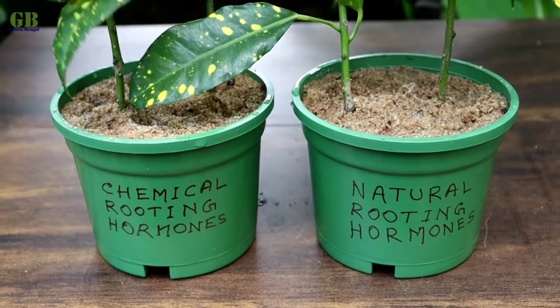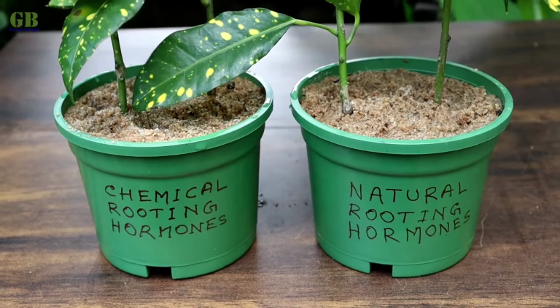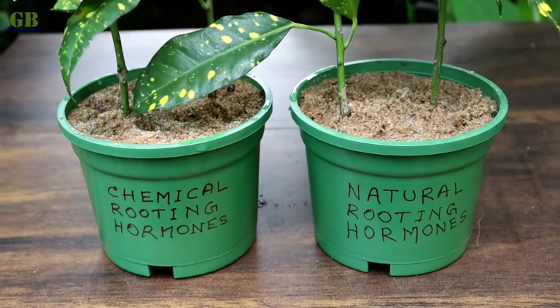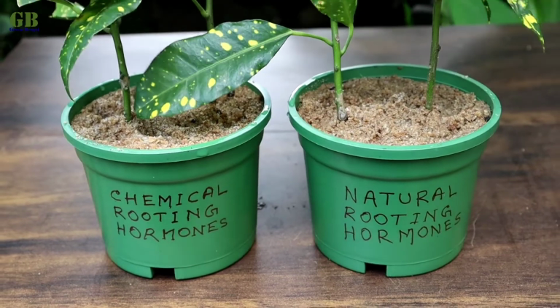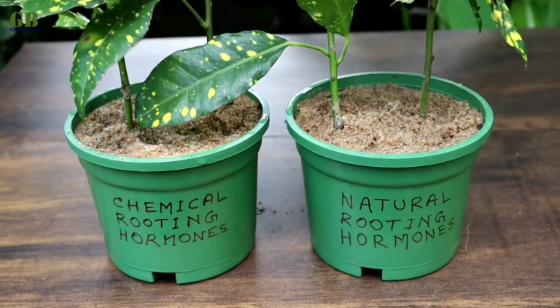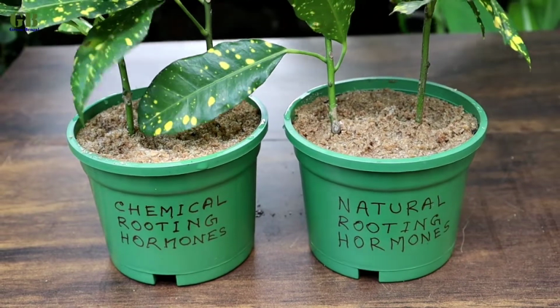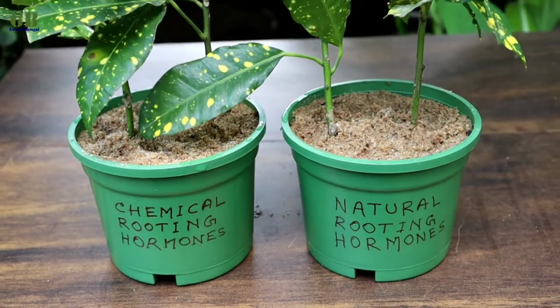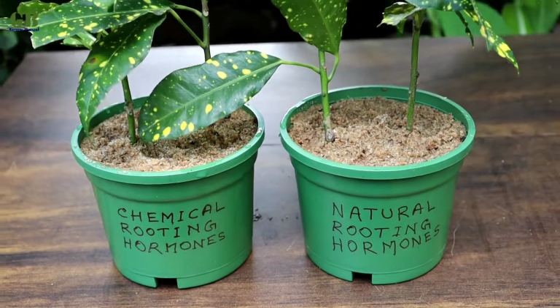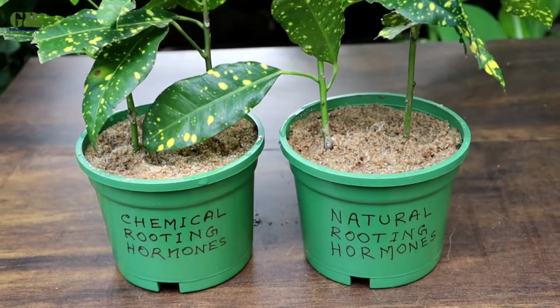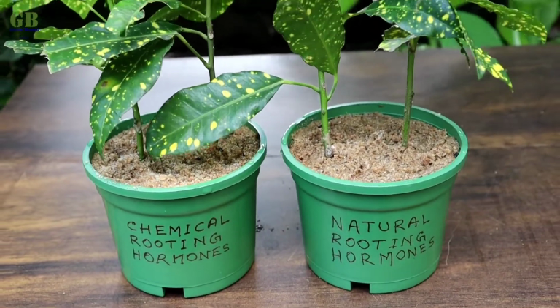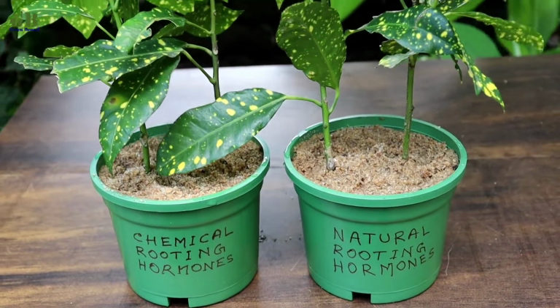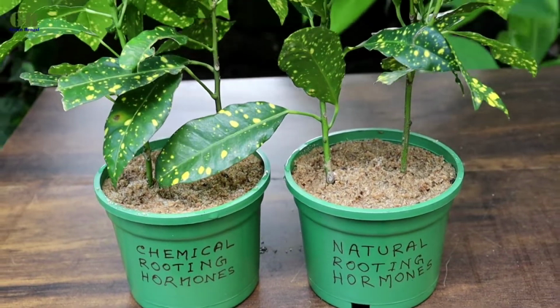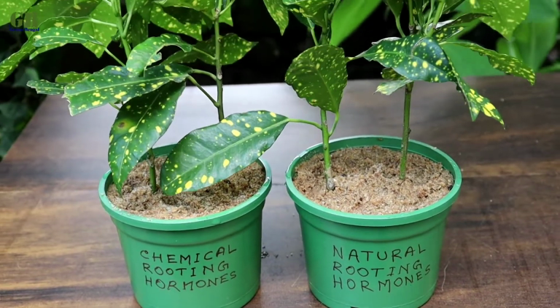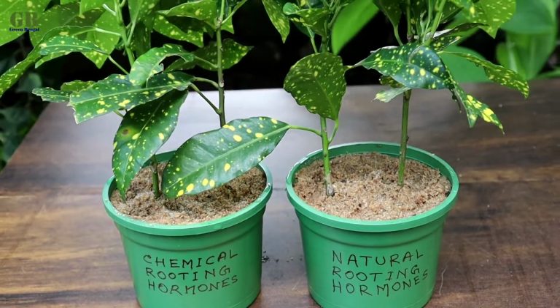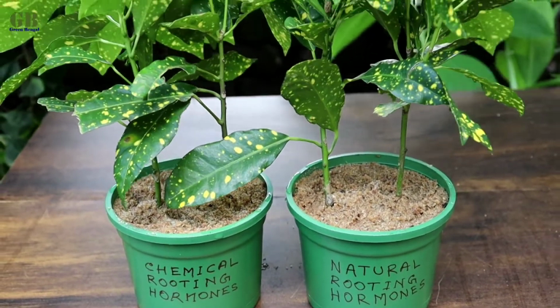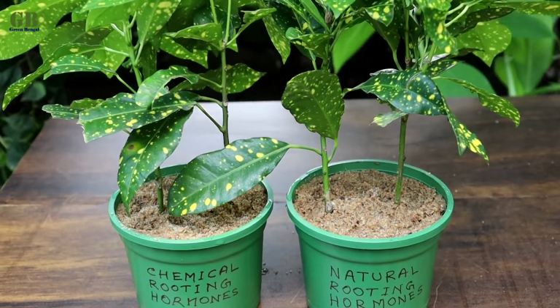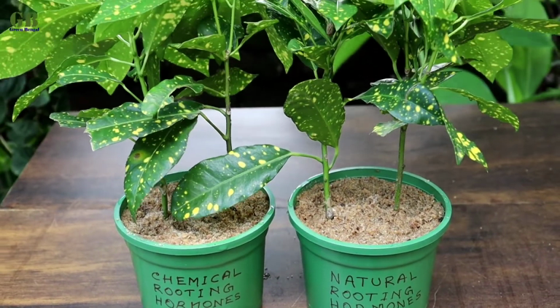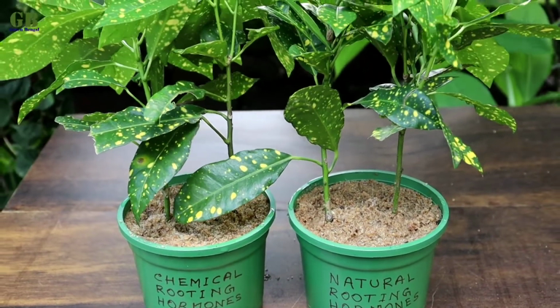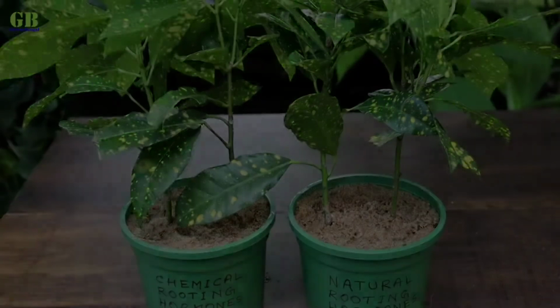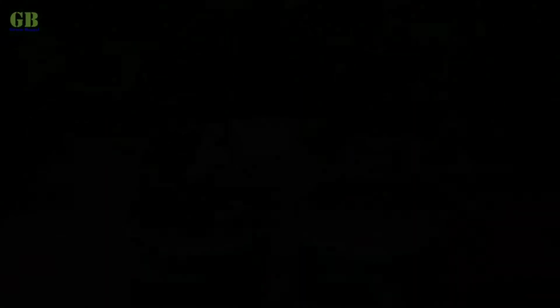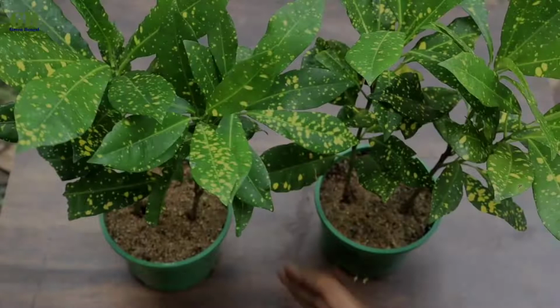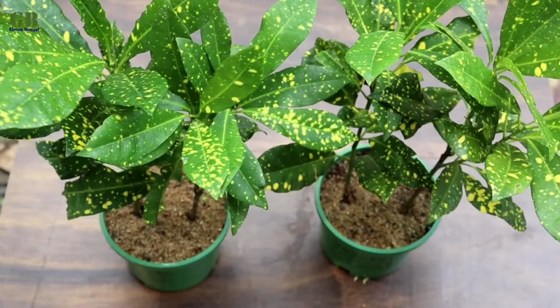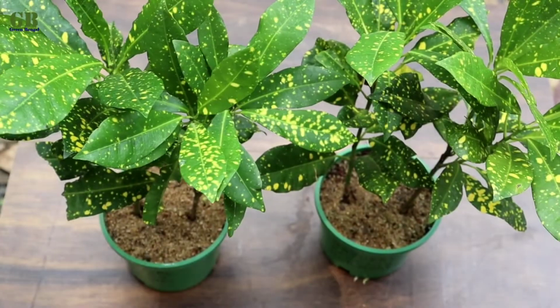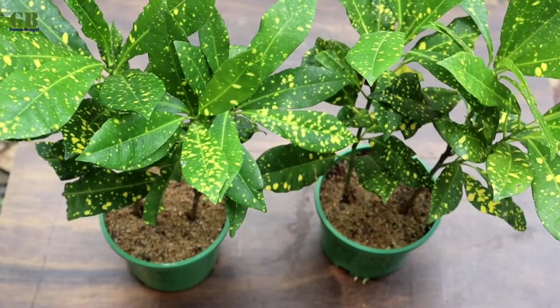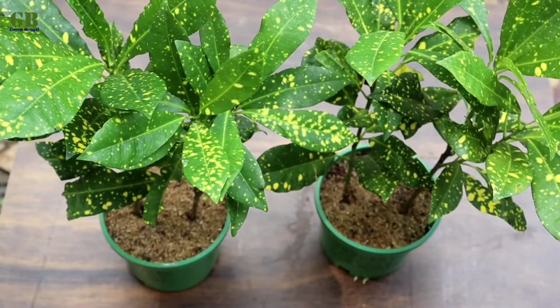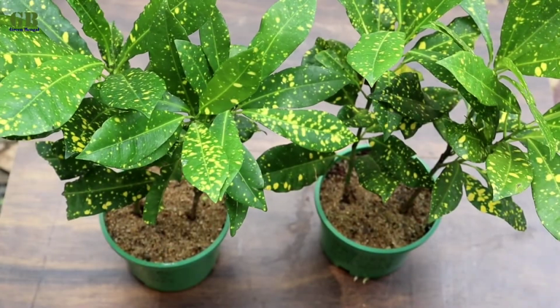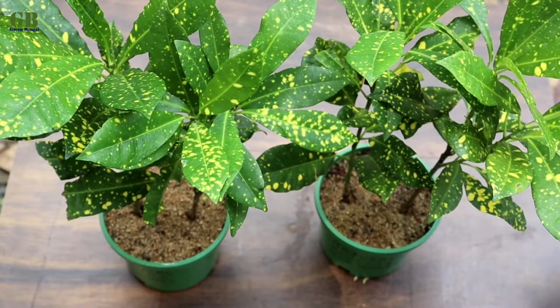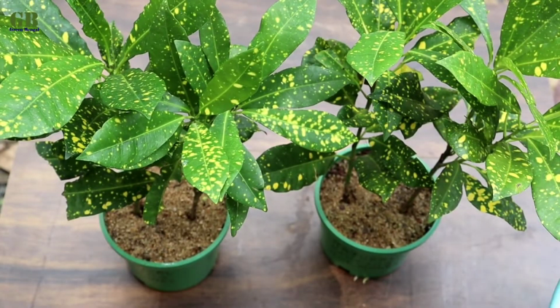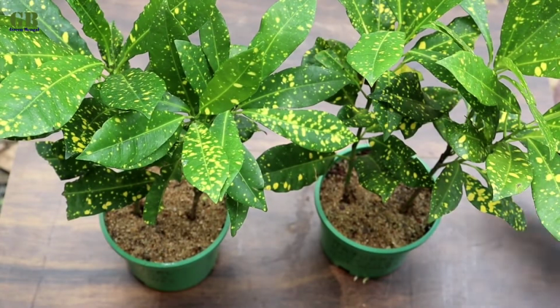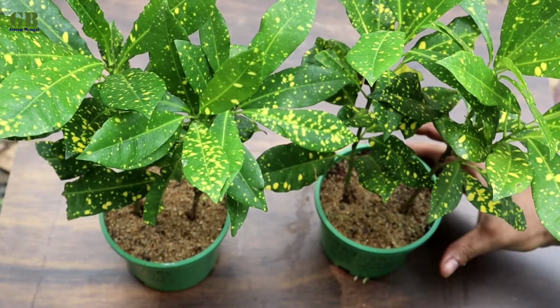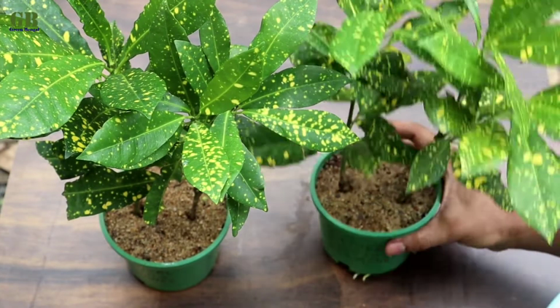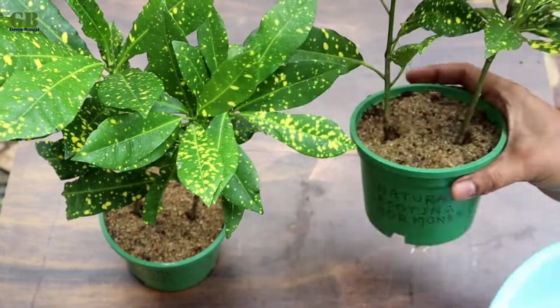Keep all the cuttings in a partial sunlight place. After 3 weeks, the cuttings look like this.